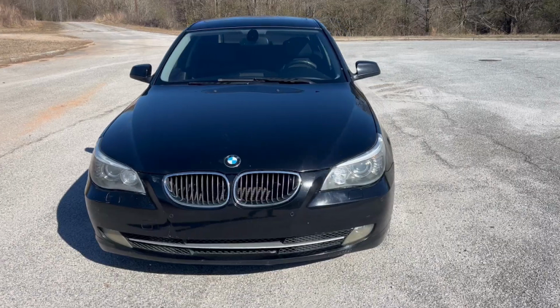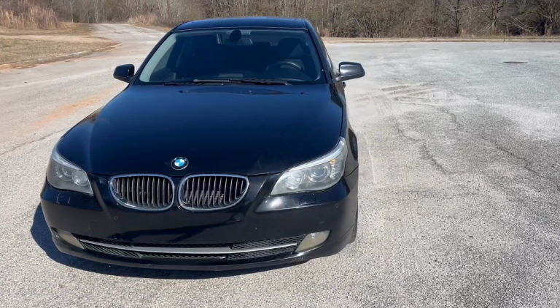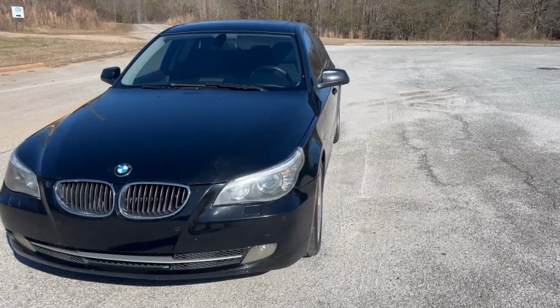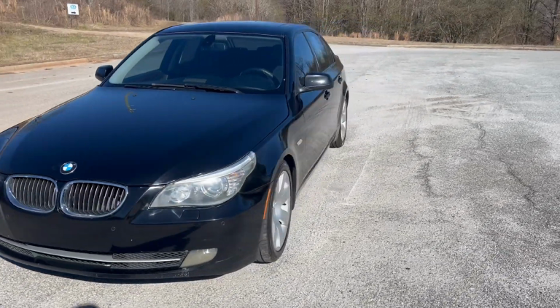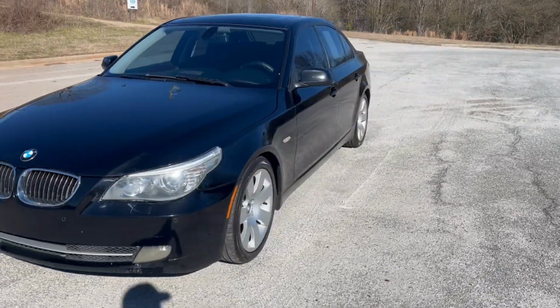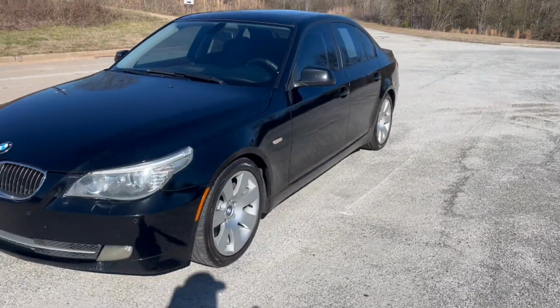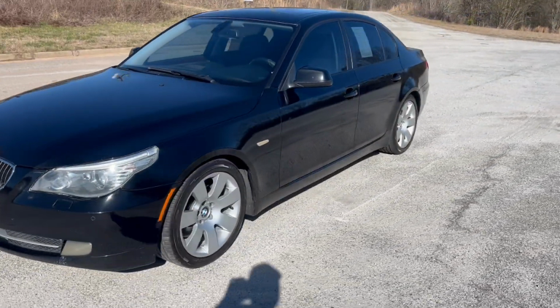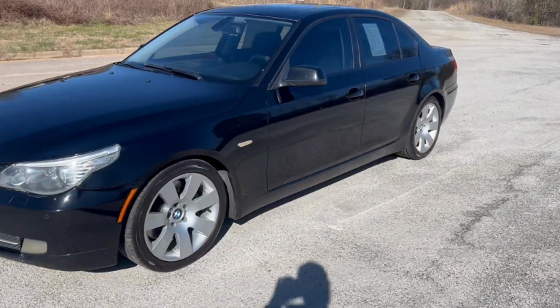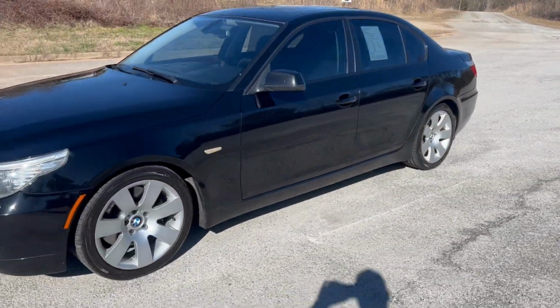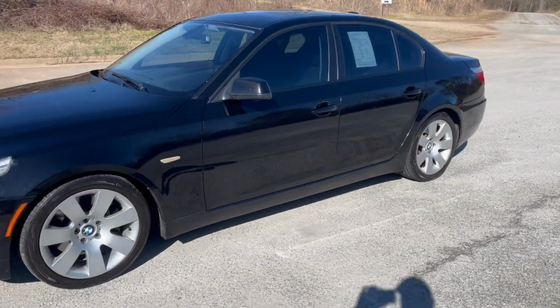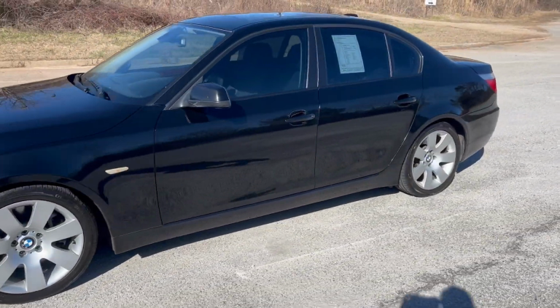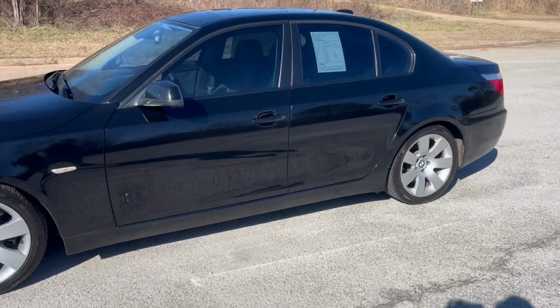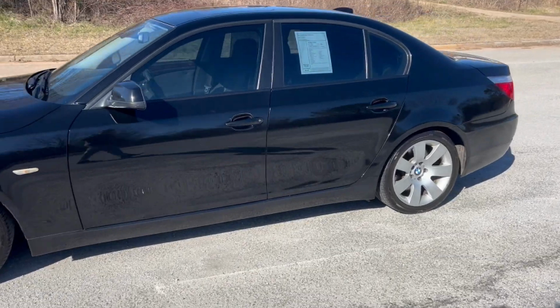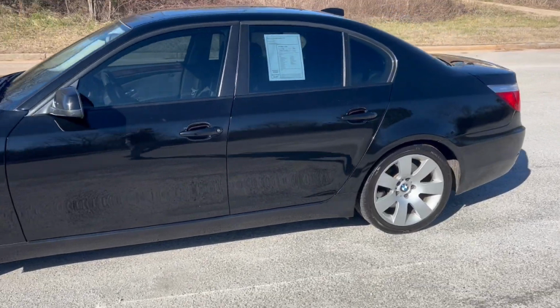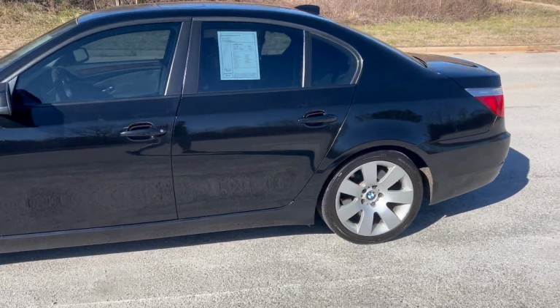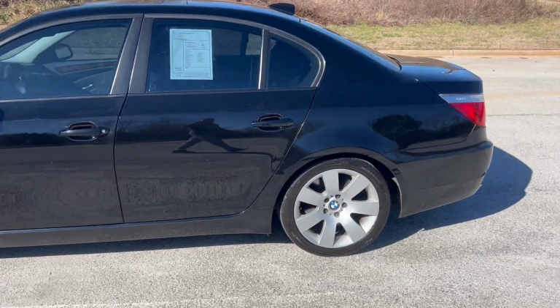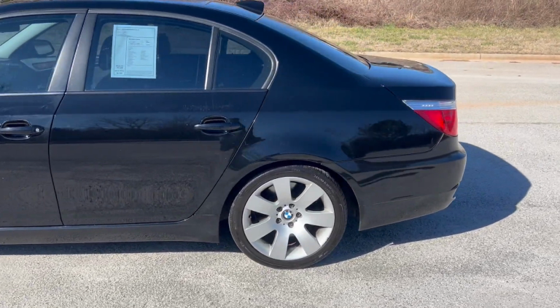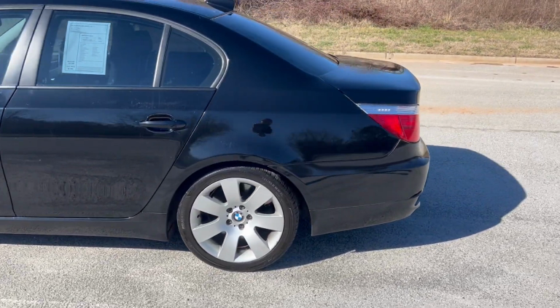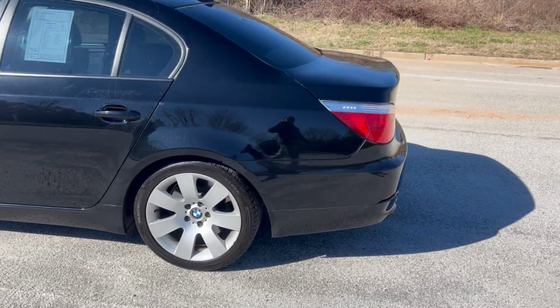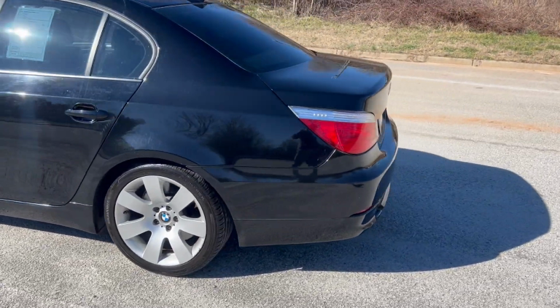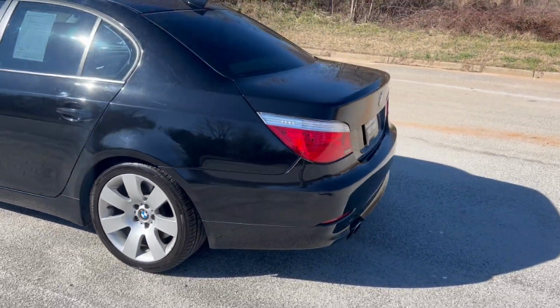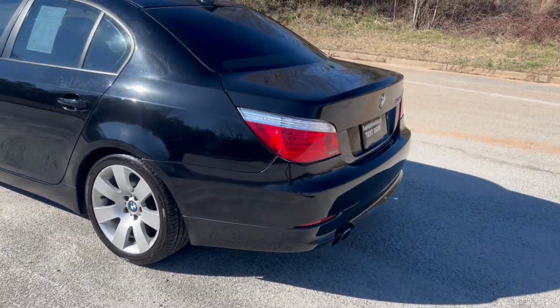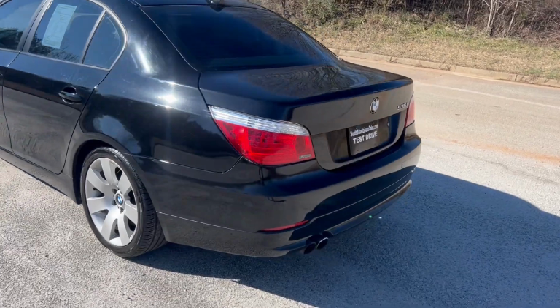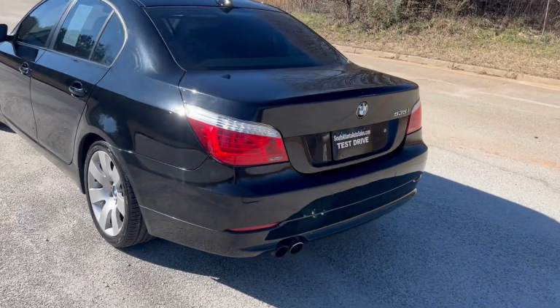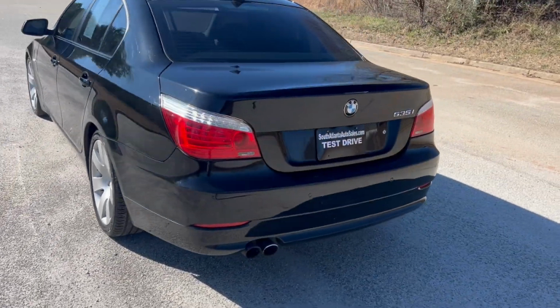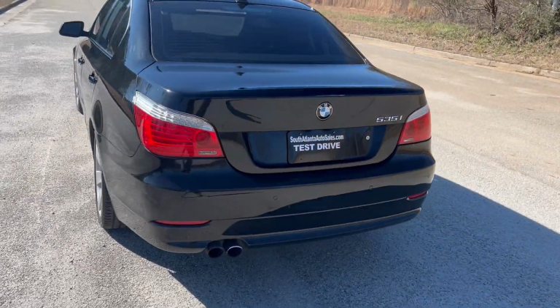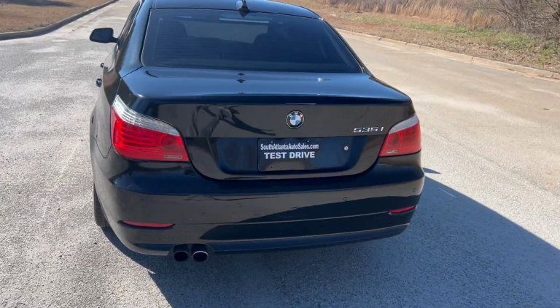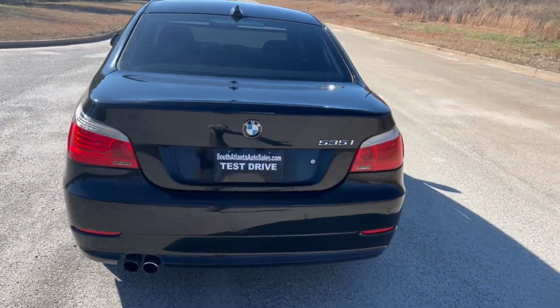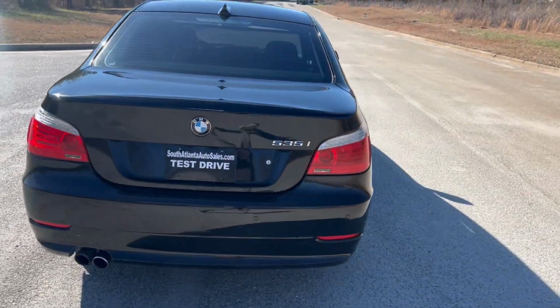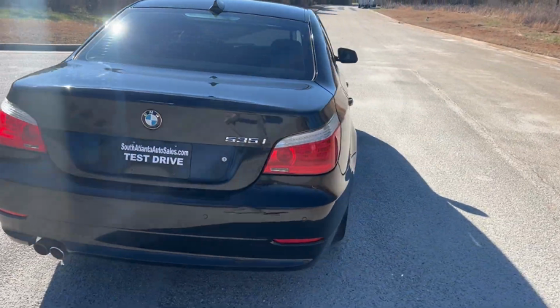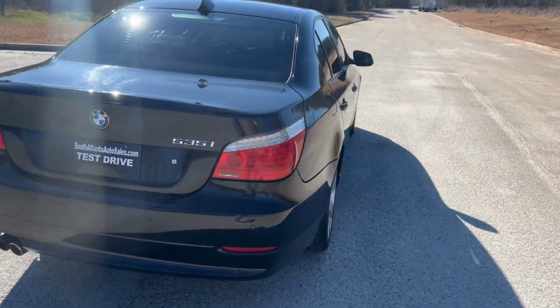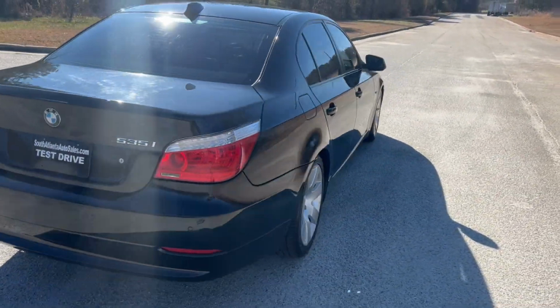Hi, we're going to do a quick walk around in the 2010 BMW 535i. This vehicle's got 158,000 miles on it. It does have heated leather and sunroof. The paint's in good shape and the car drives really well. We're going to go ahead and get through this walk around and get to the inside and do a quick test drive.